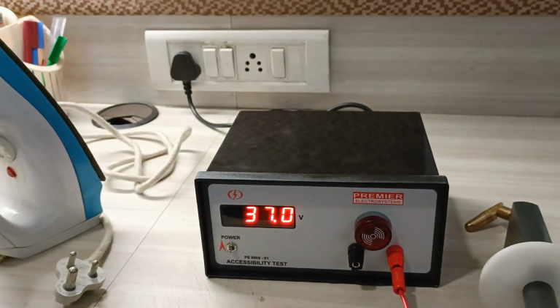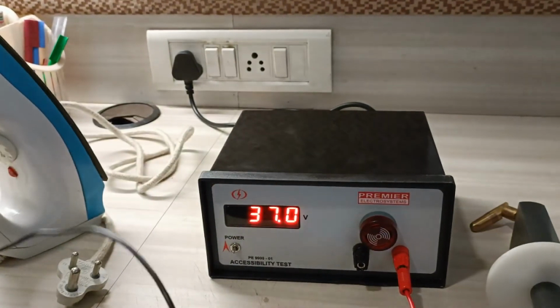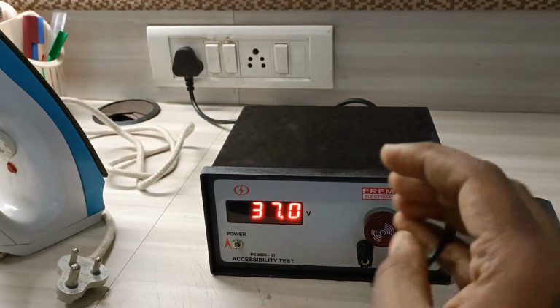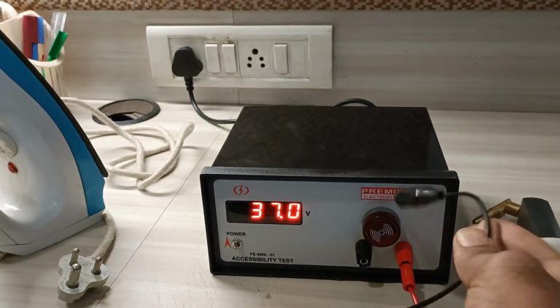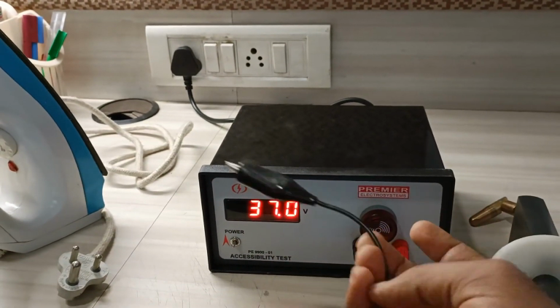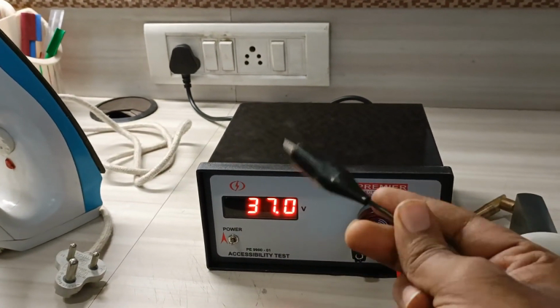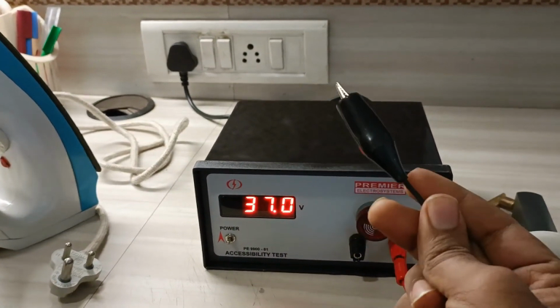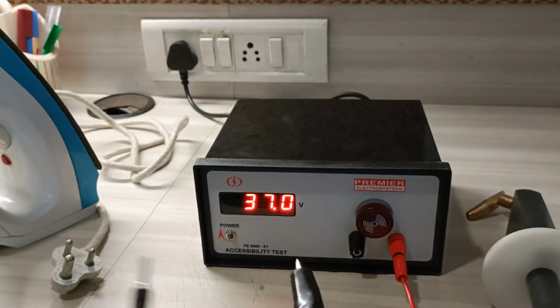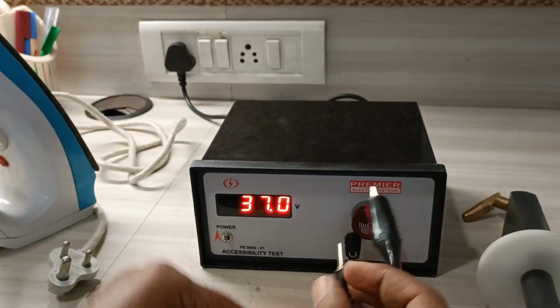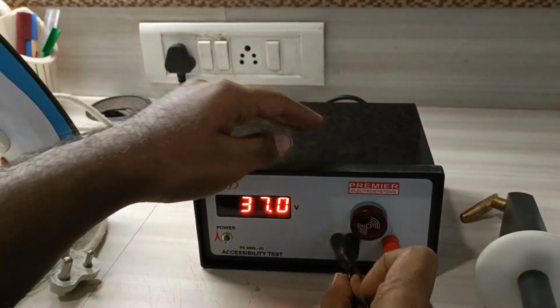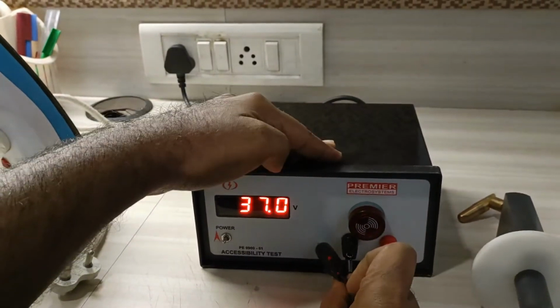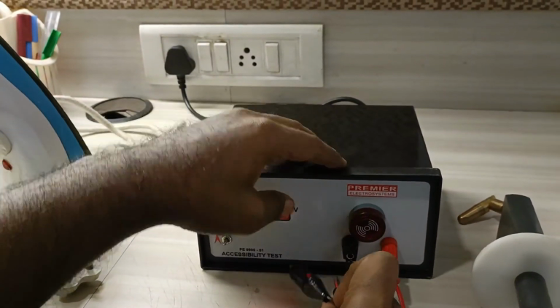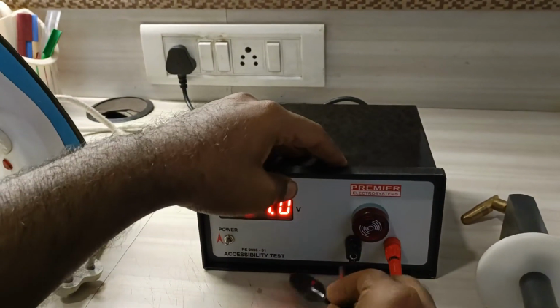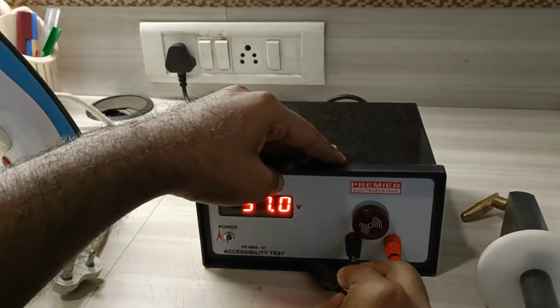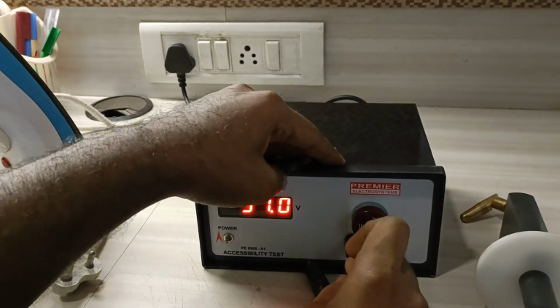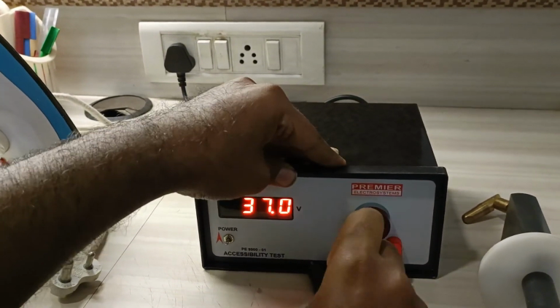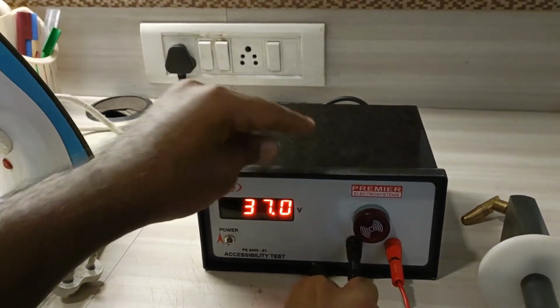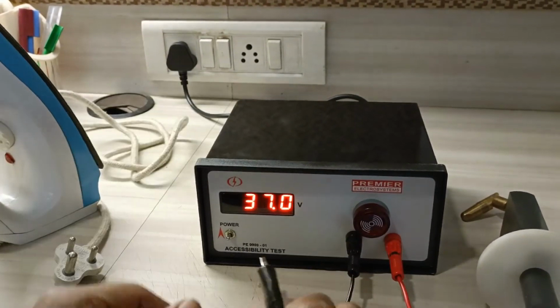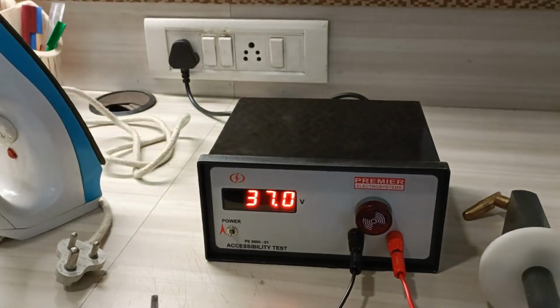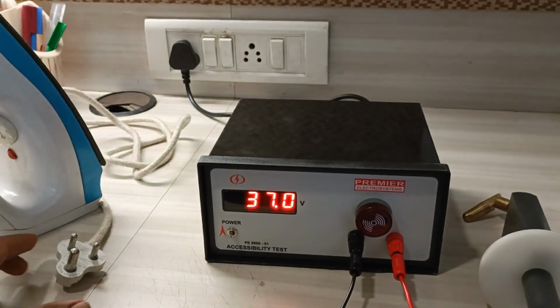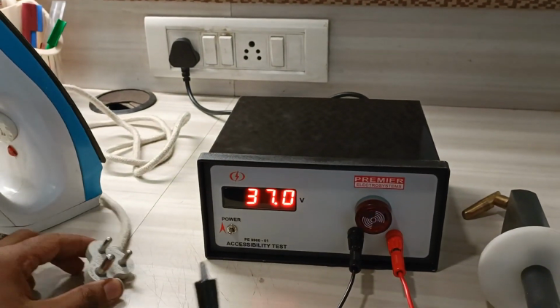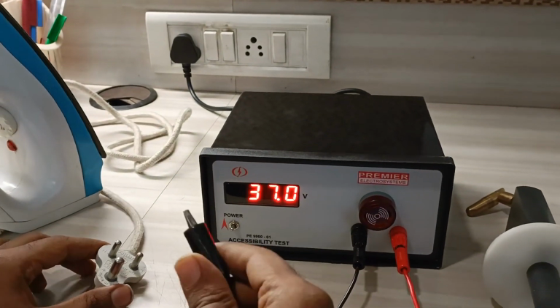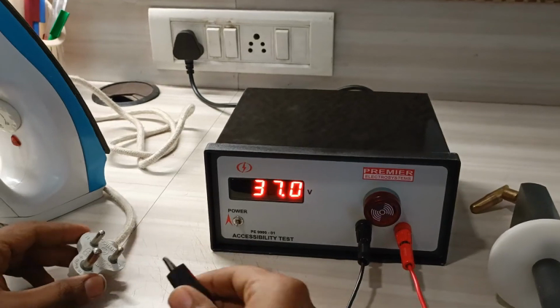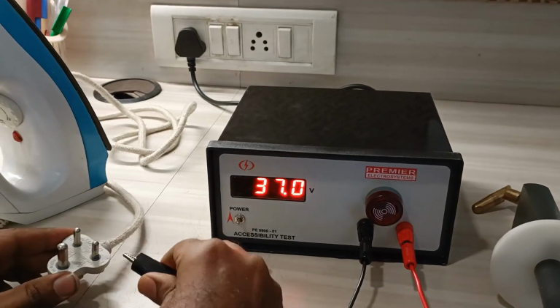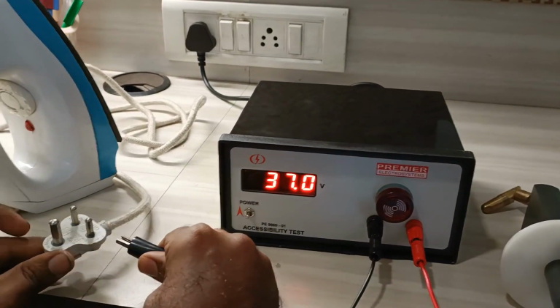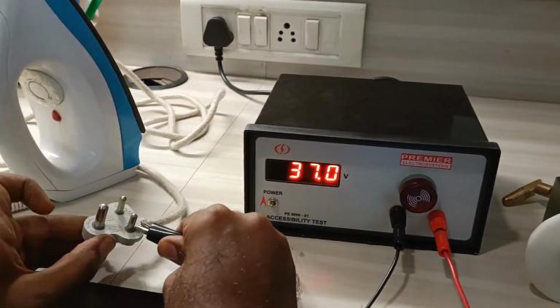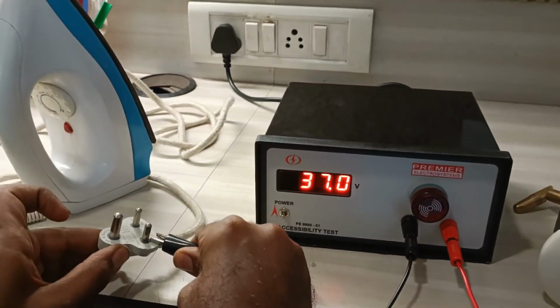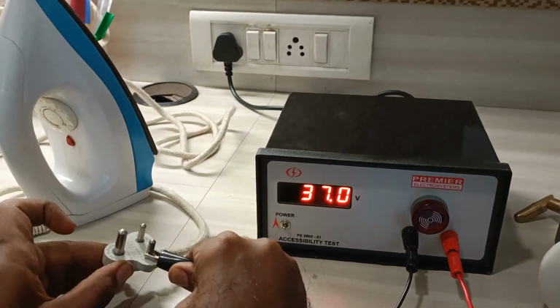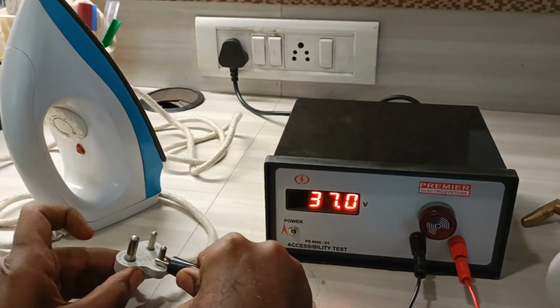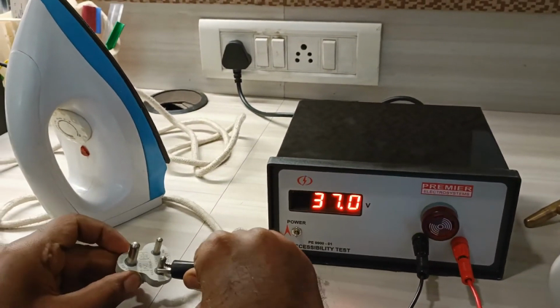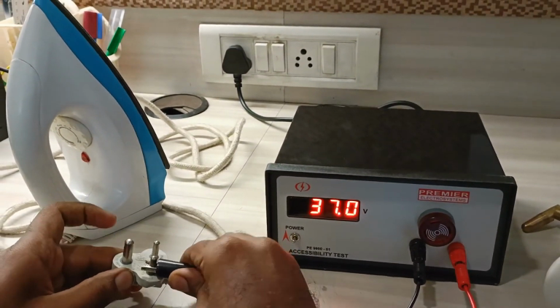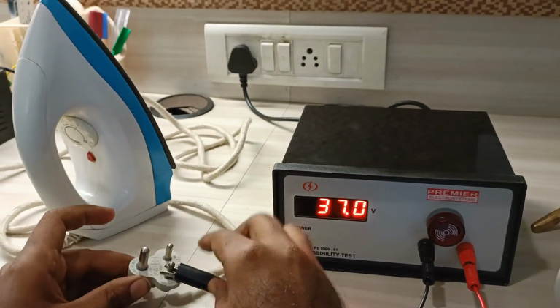Plug the crocodile clip provided into the black terminal. The black terminal is attached to the line or neutral.